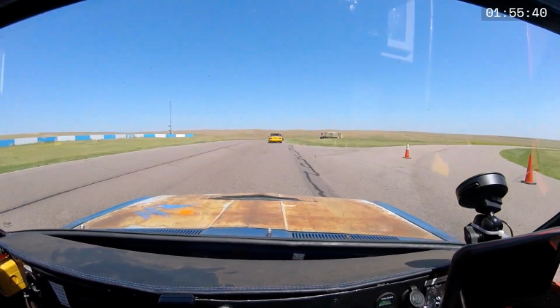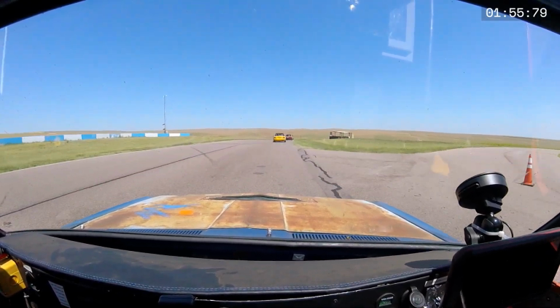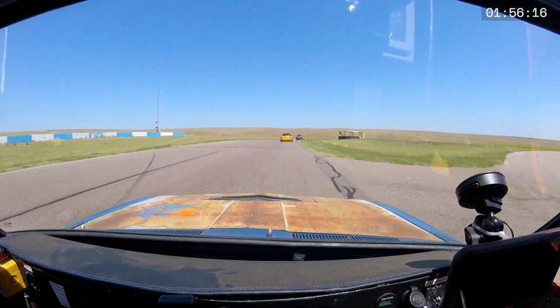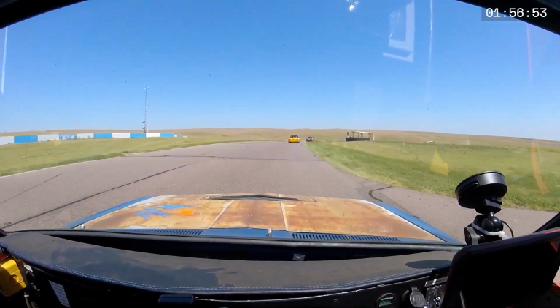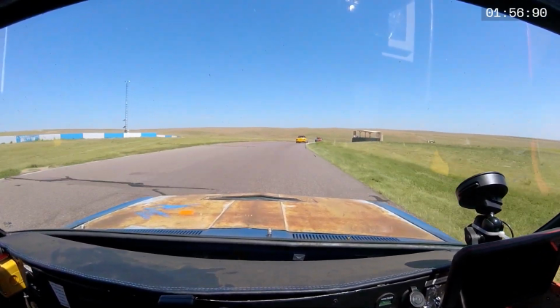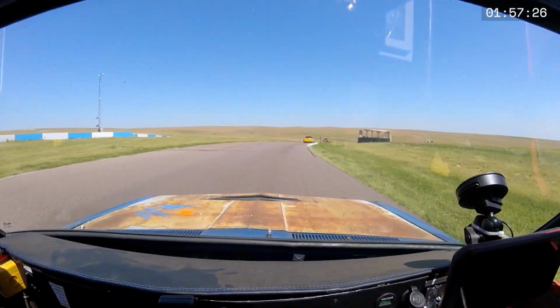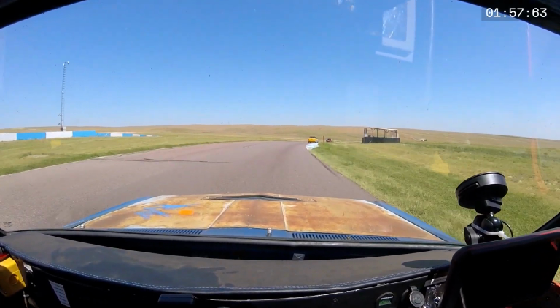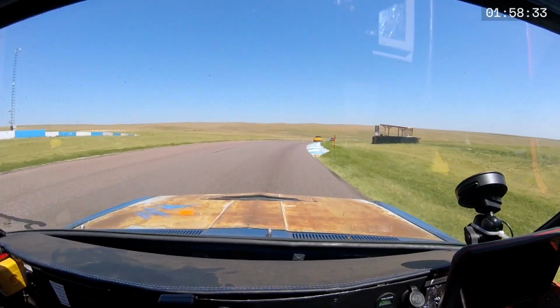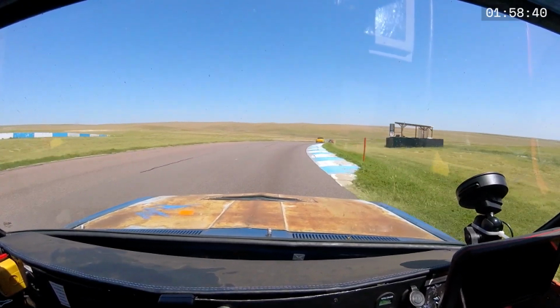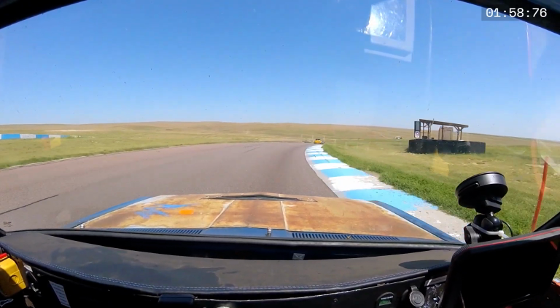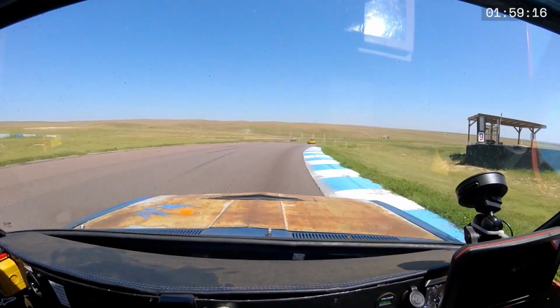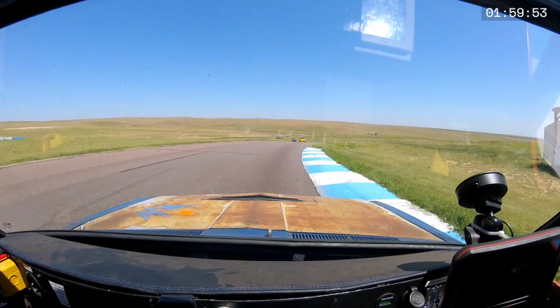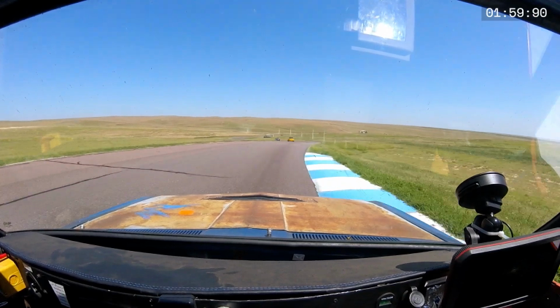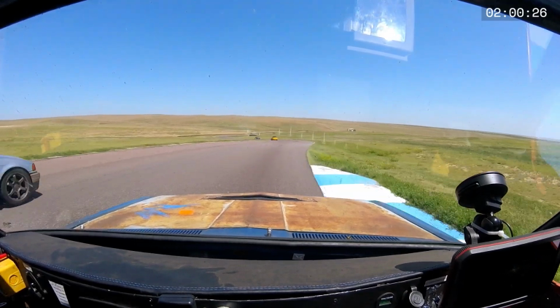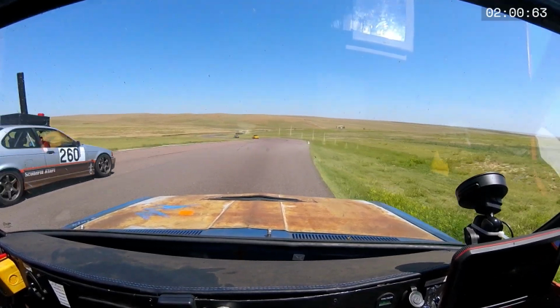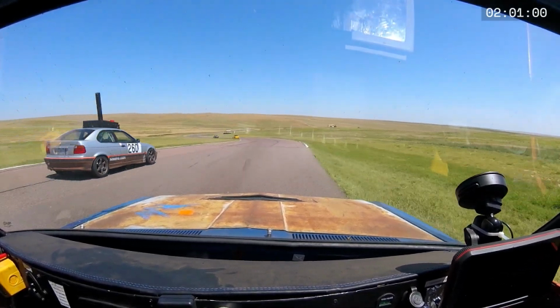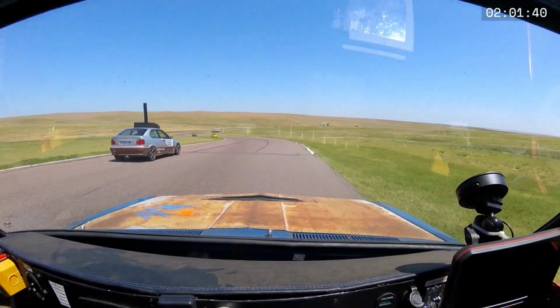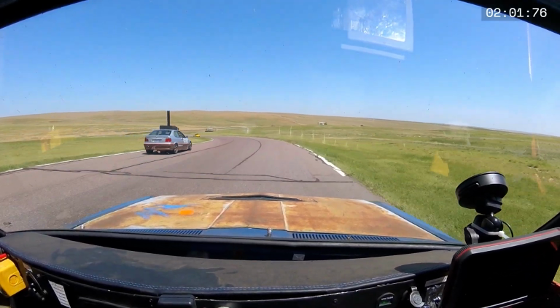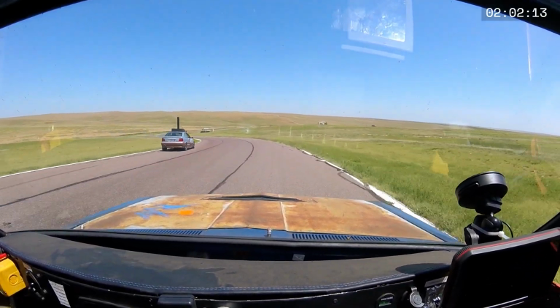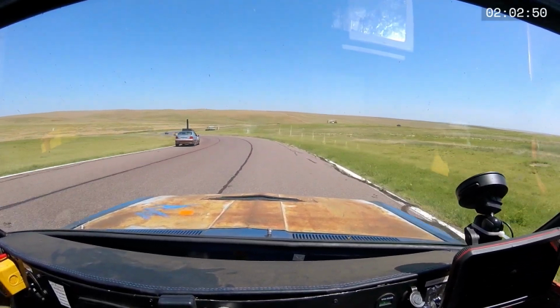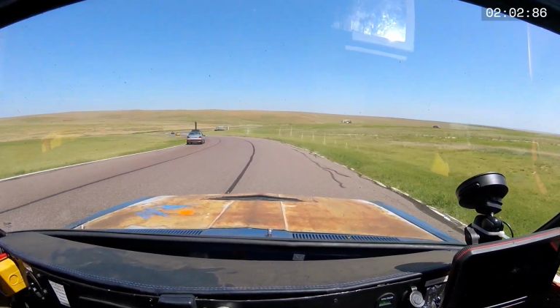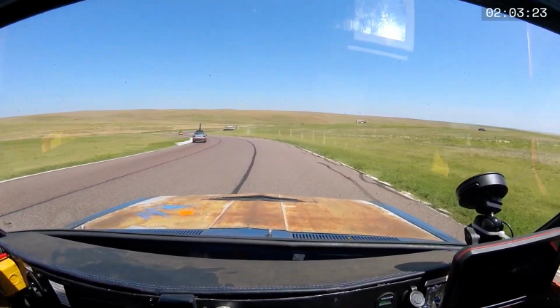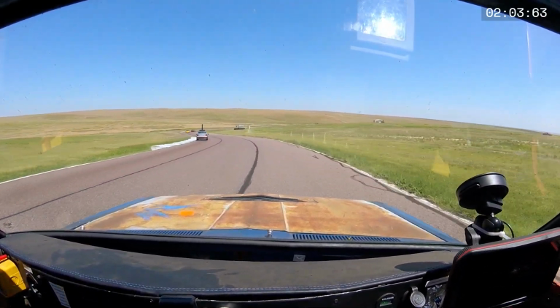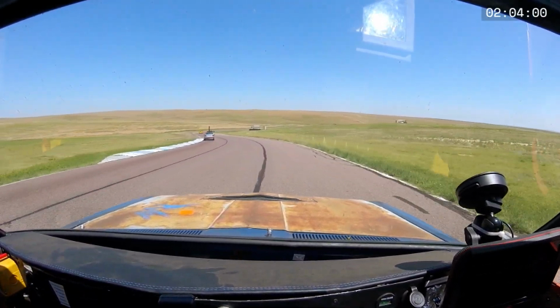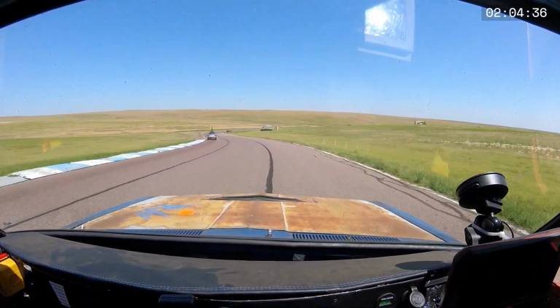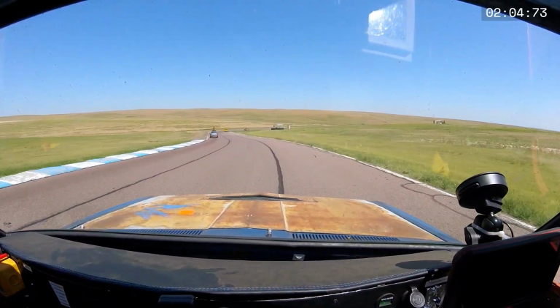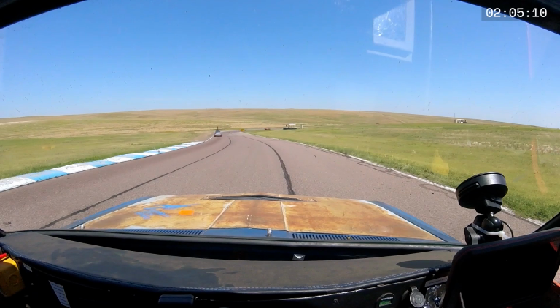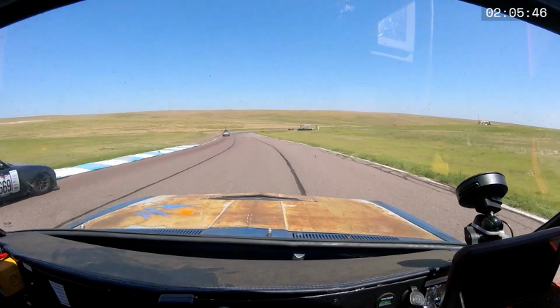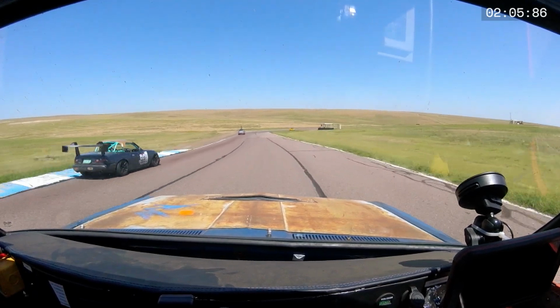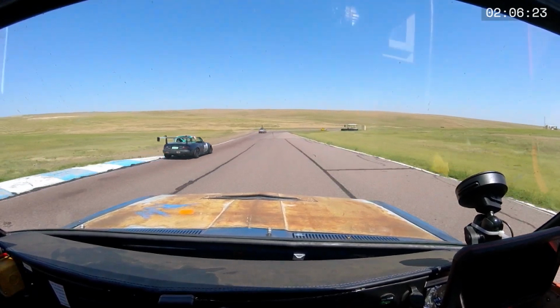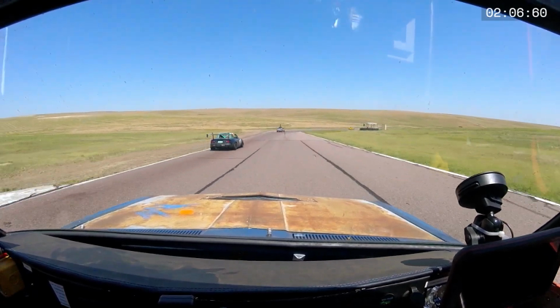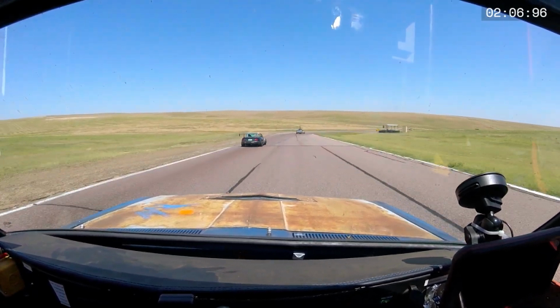I think we did really, really dialed in the choreography on the battery swaps. Maybe we want to walk through that because I think that is something we really got pretty dialed in by the end of the race. Let's do that.